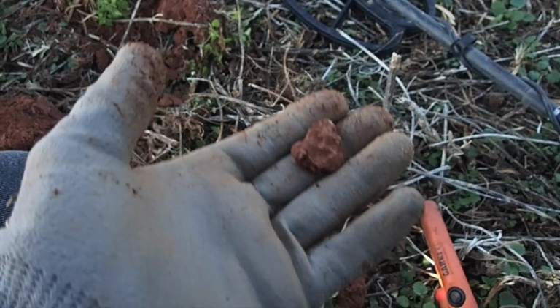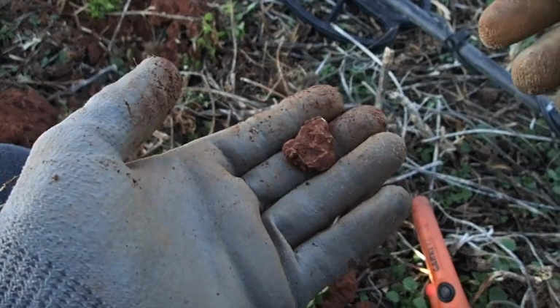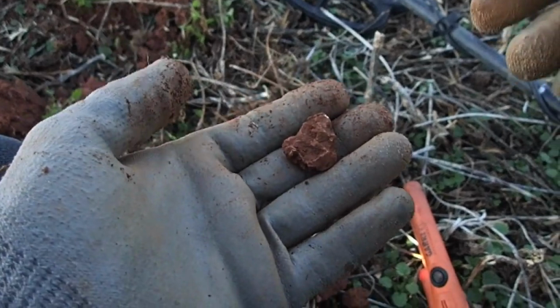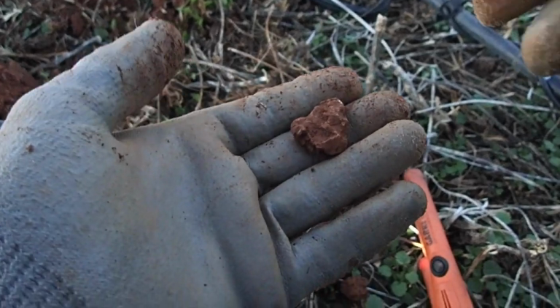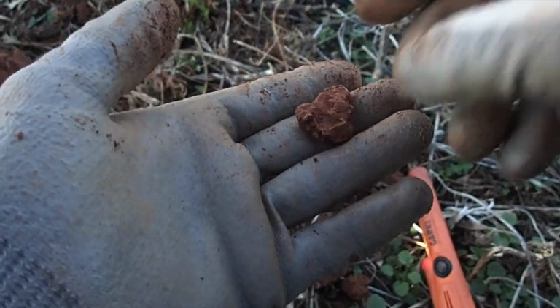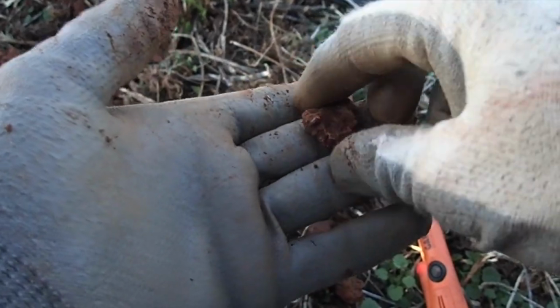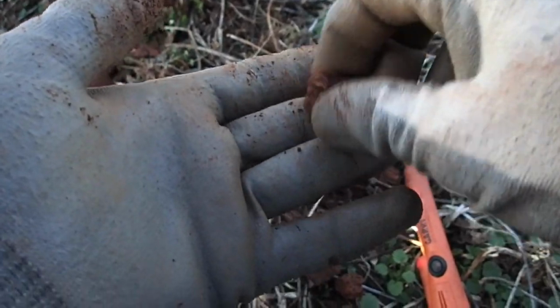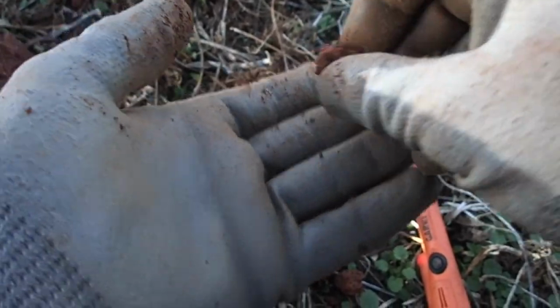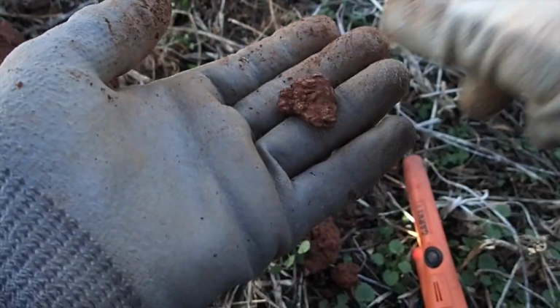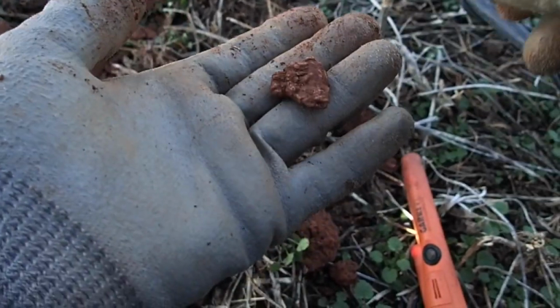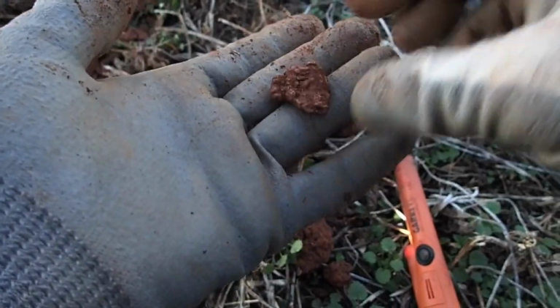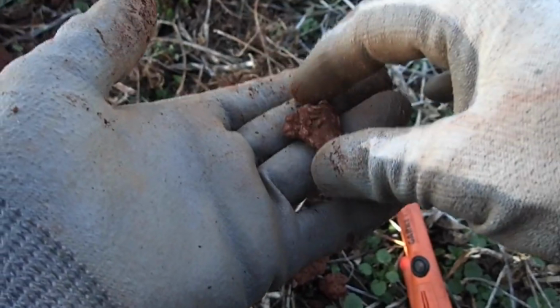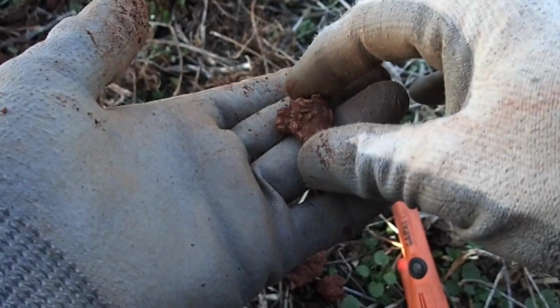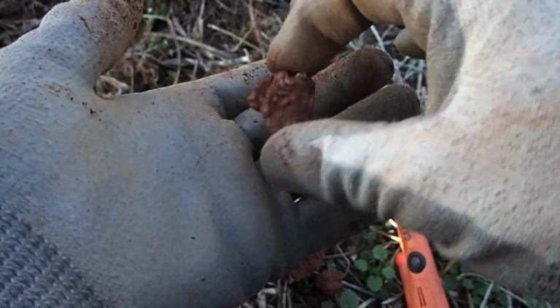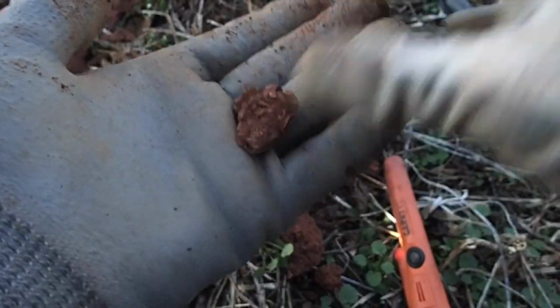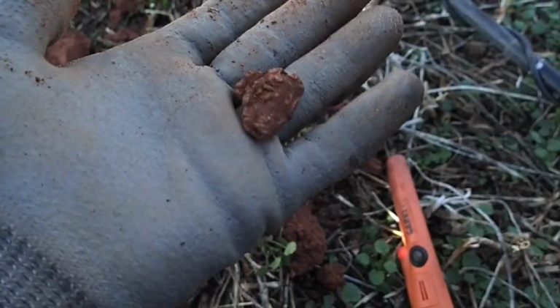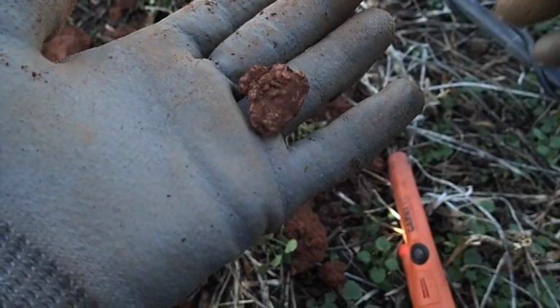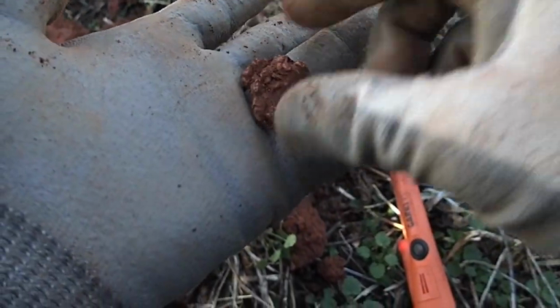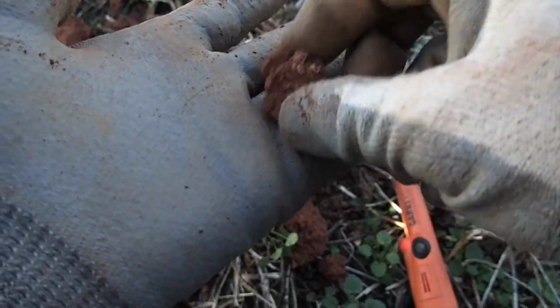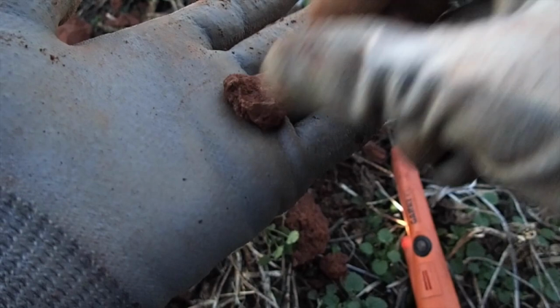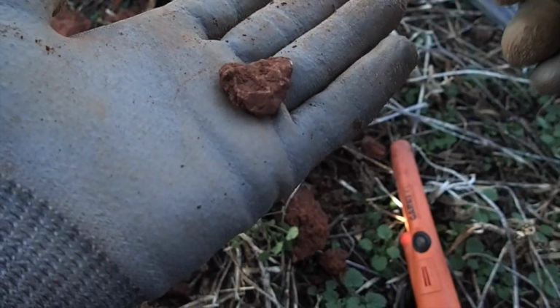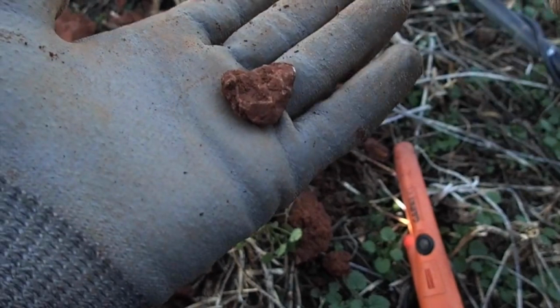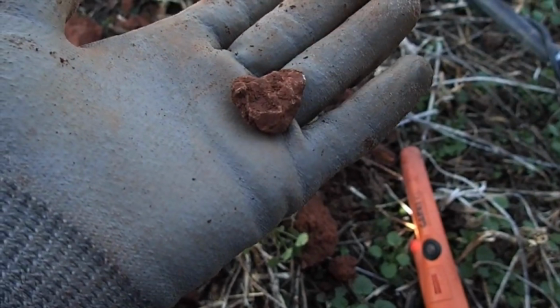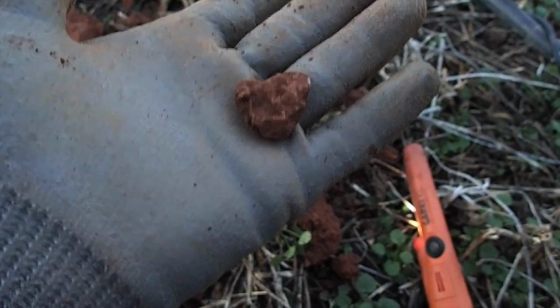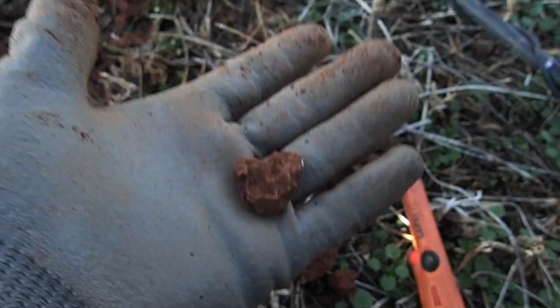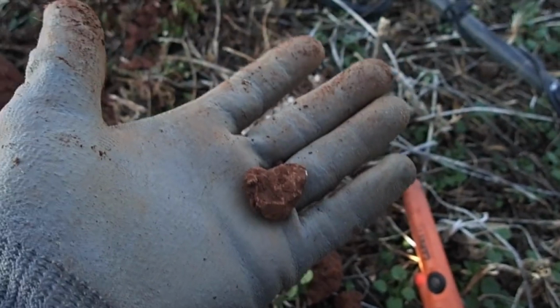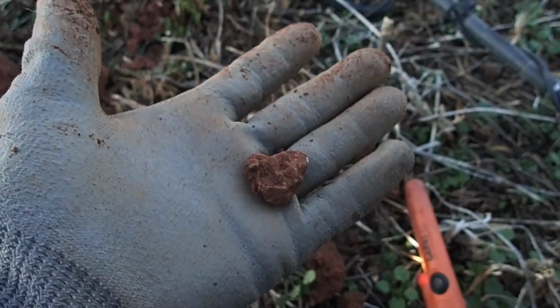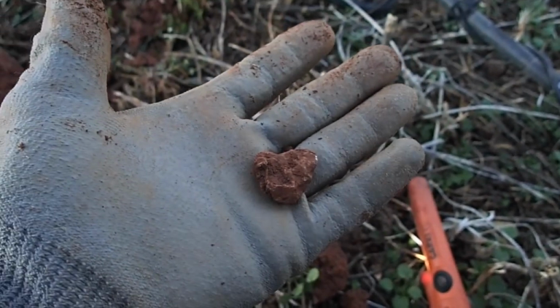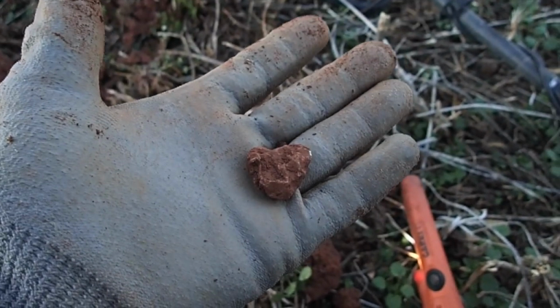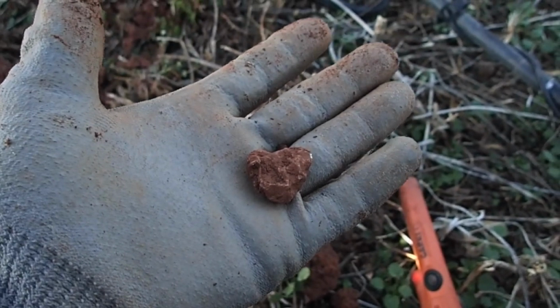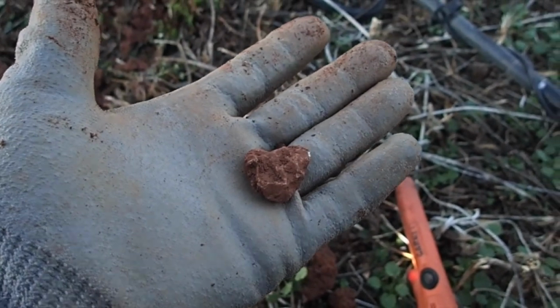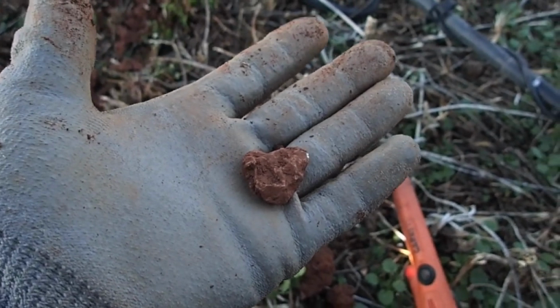All right, we've got the first find of the day. I believe it's a bullet, but it is completely crushed all up — it's a piece of lead. So we'll bag that and keep moving on.